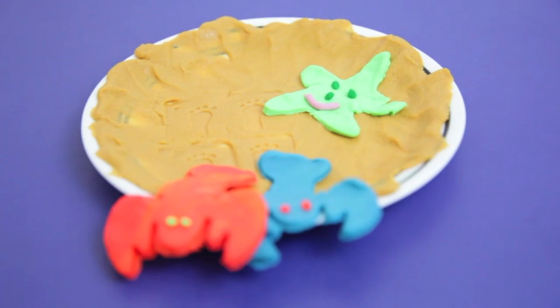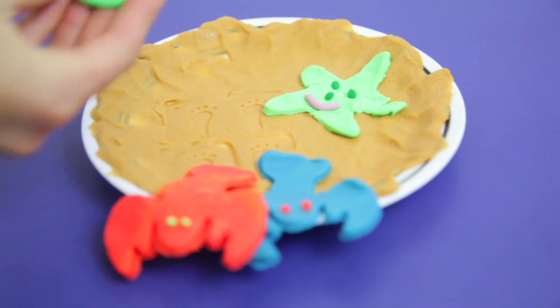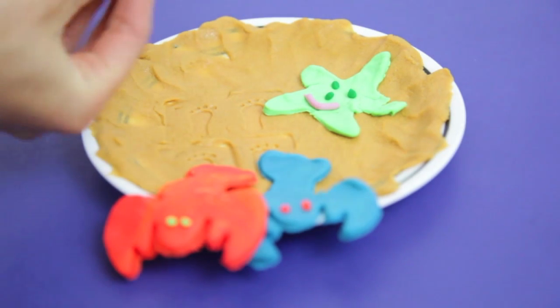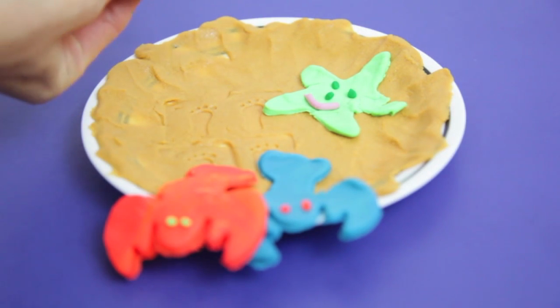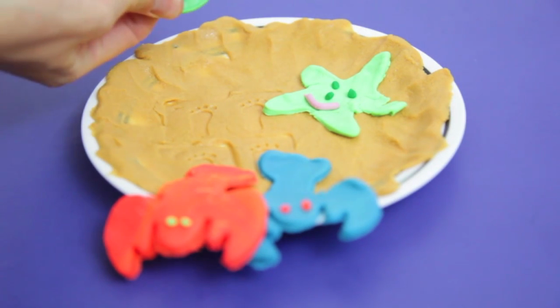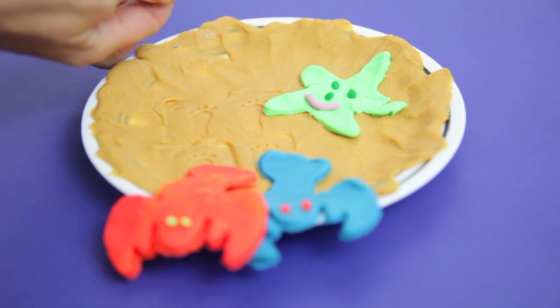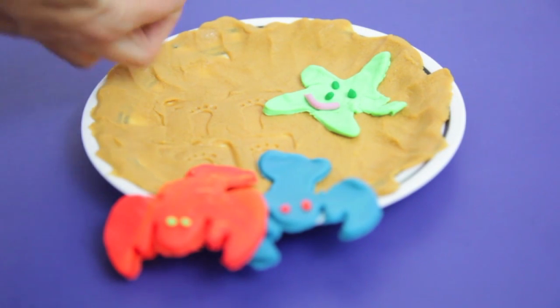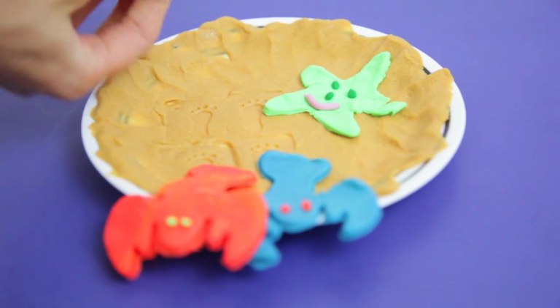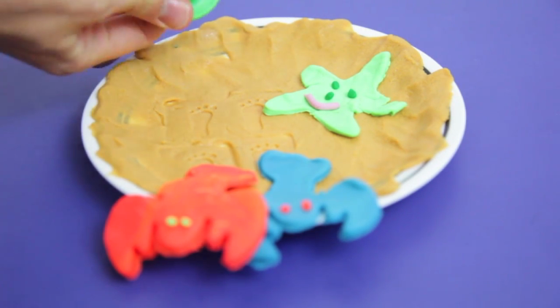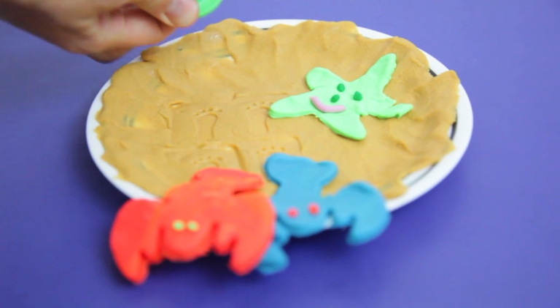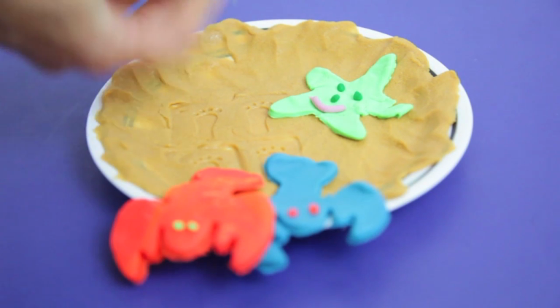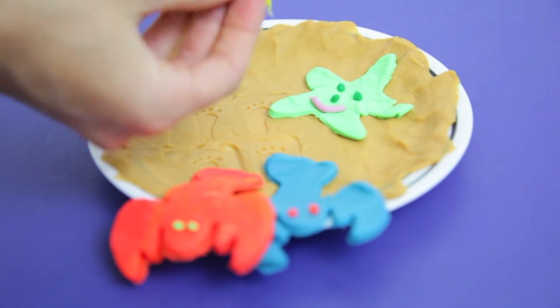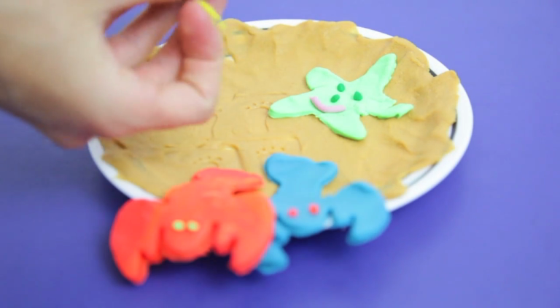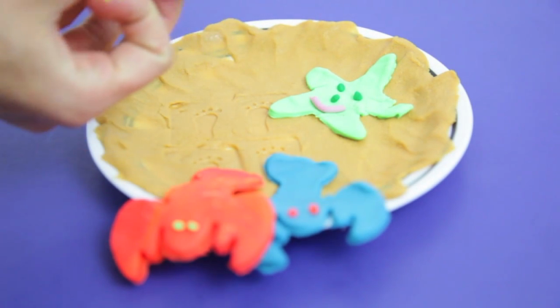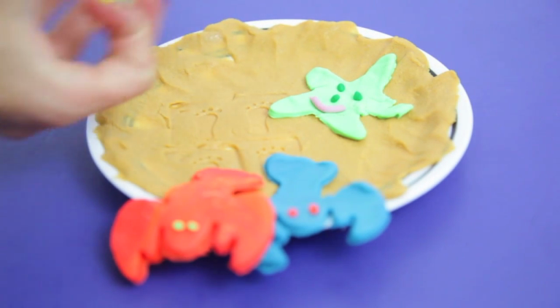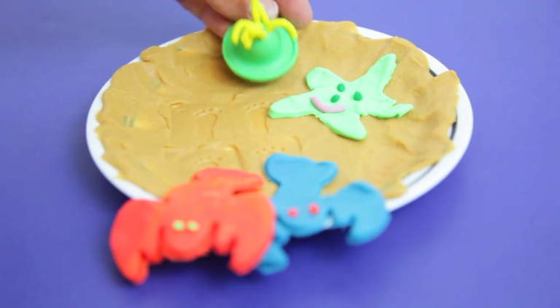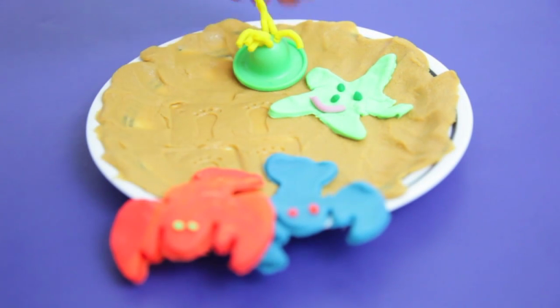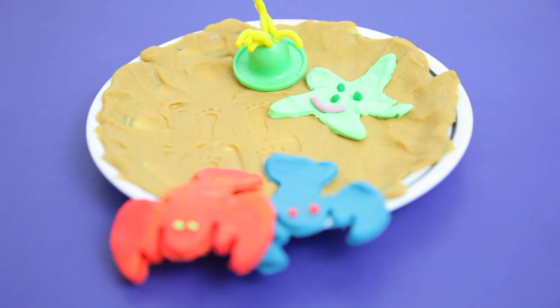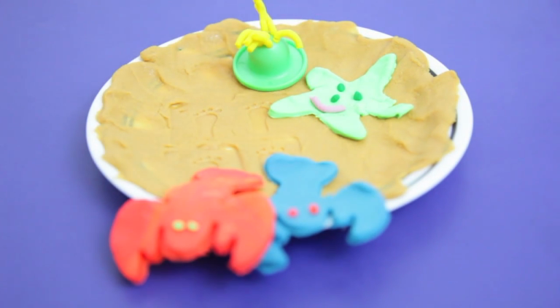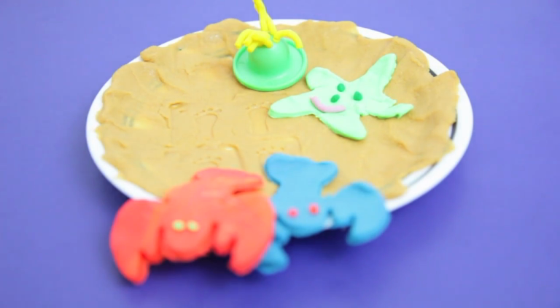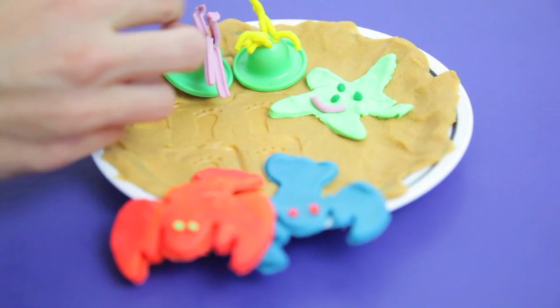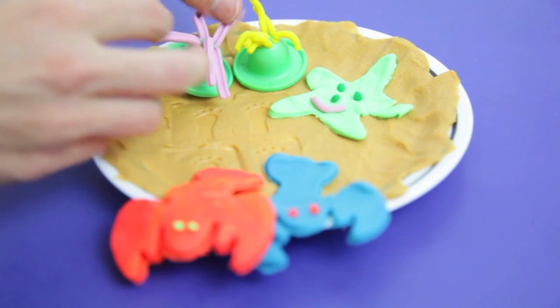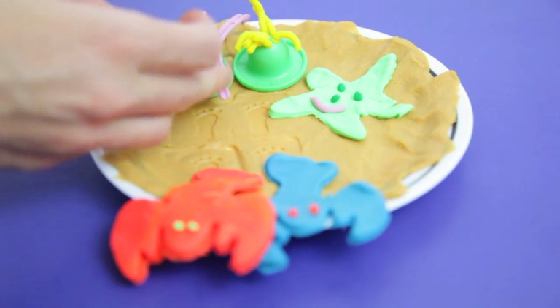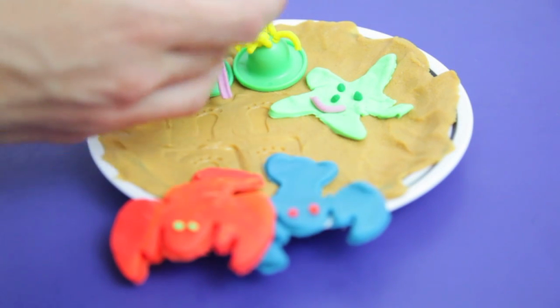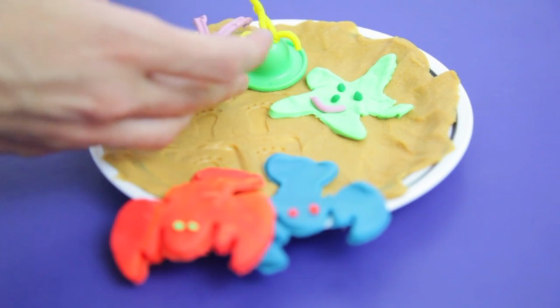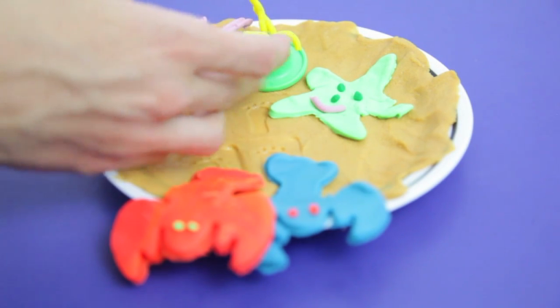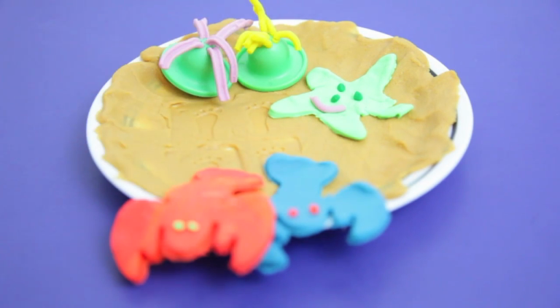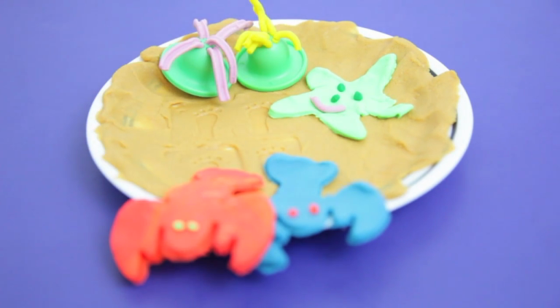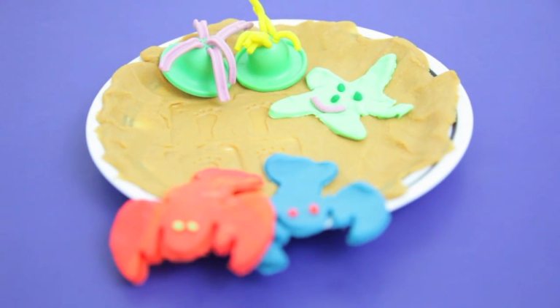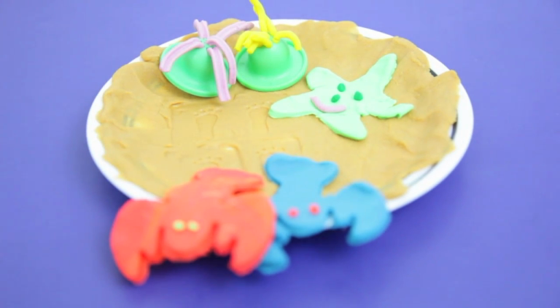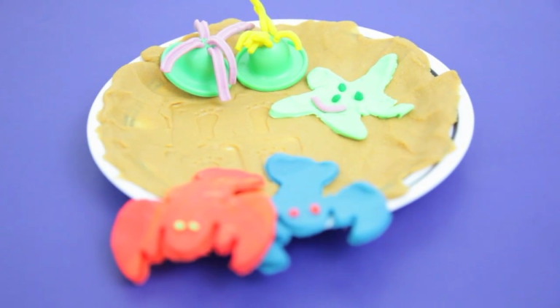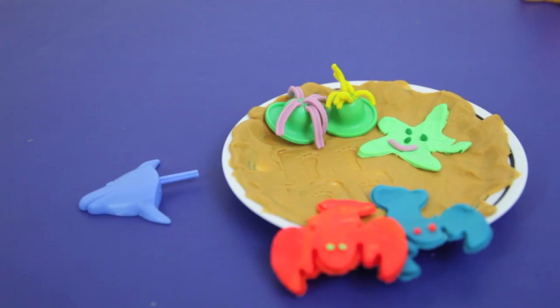This Play-Doh bucket also included some molds to make some seaweed or coral. It's probably the least realistic thing in this bucket. It came with four different molds for the seaweed. Now I'll just make two for this beach setting.